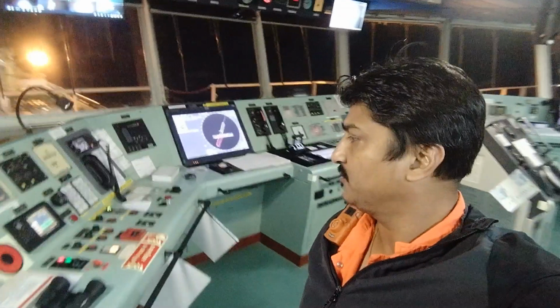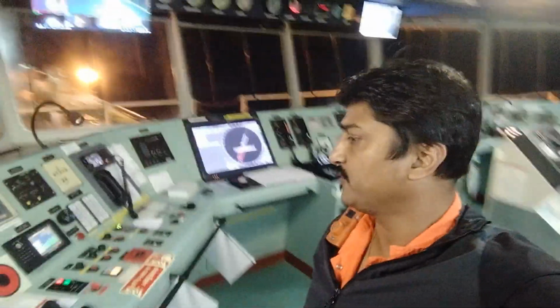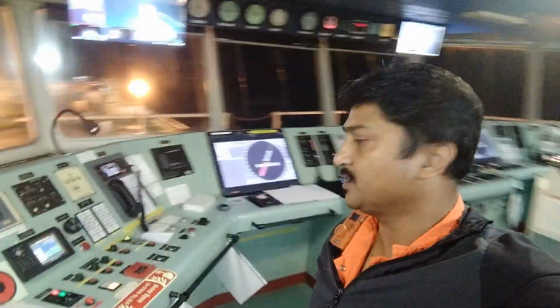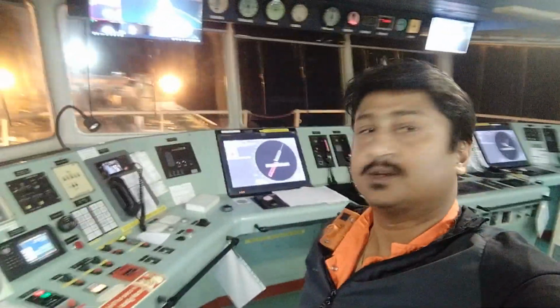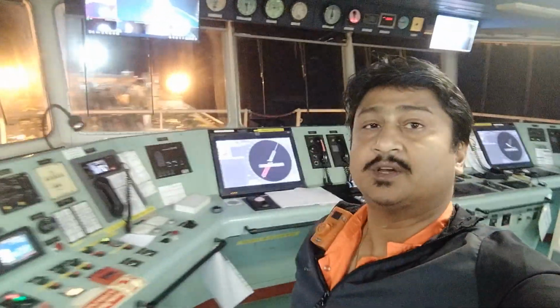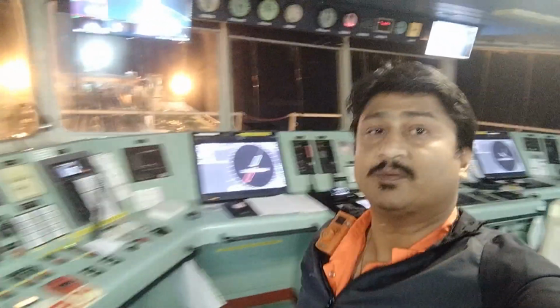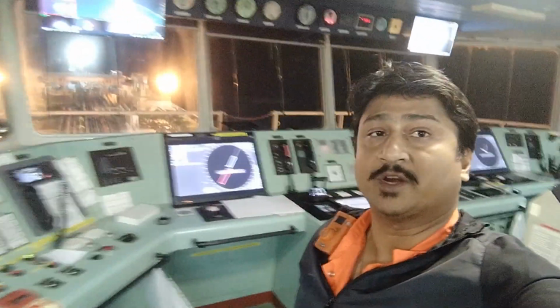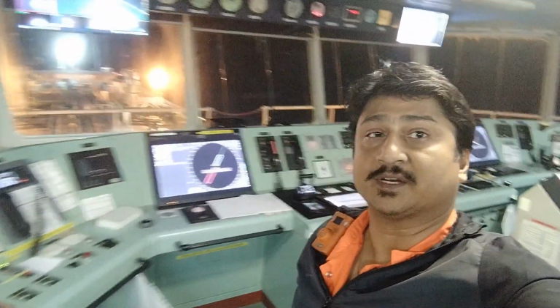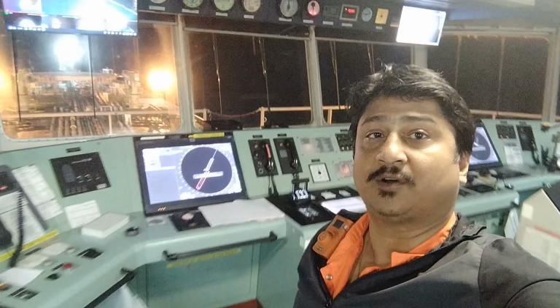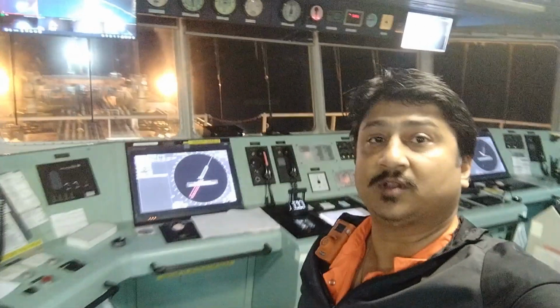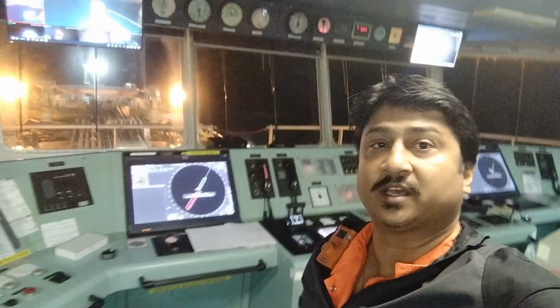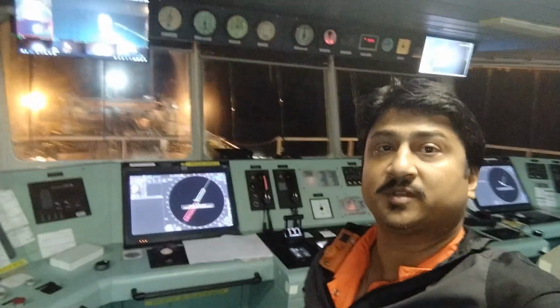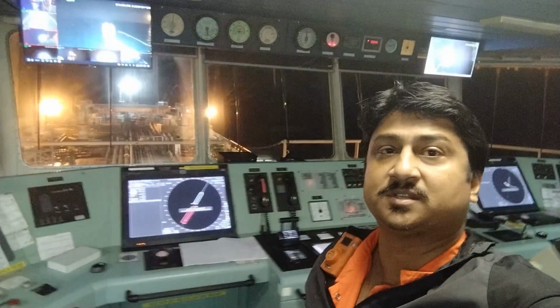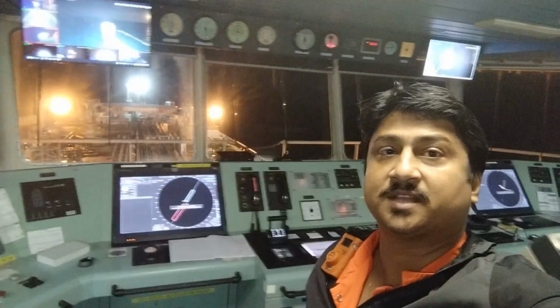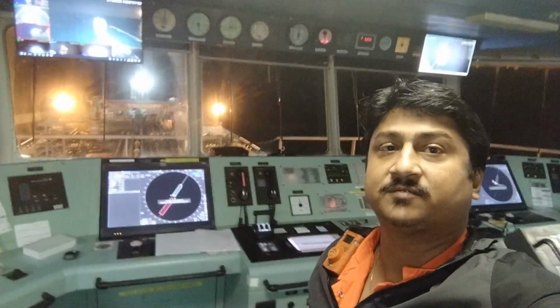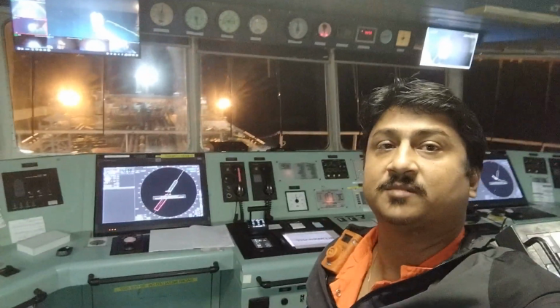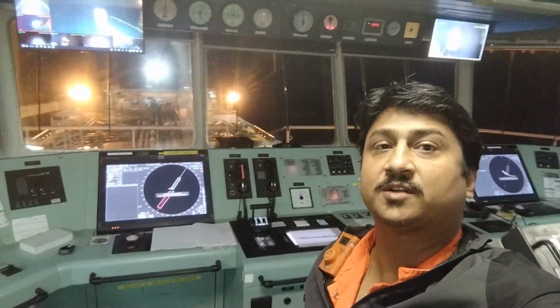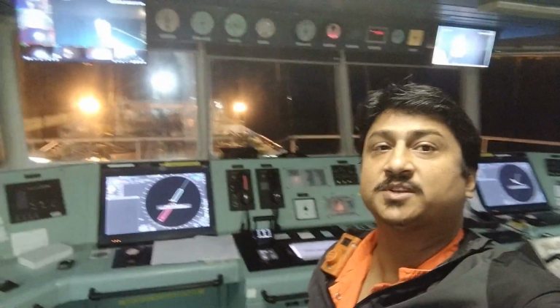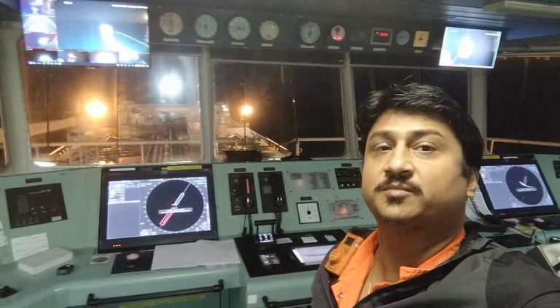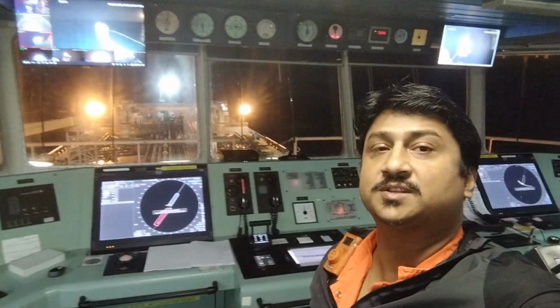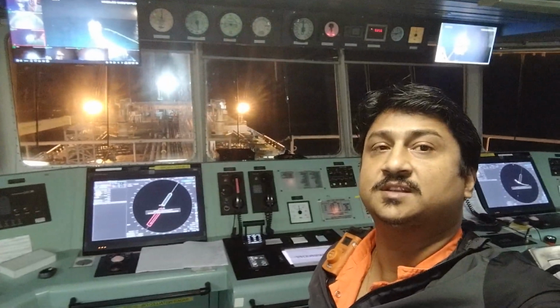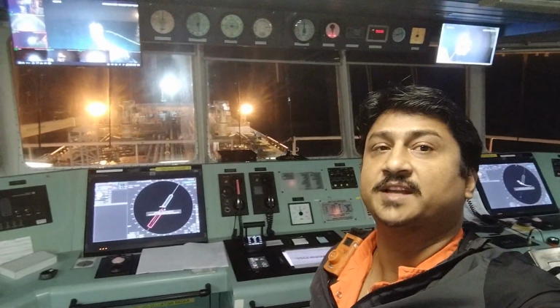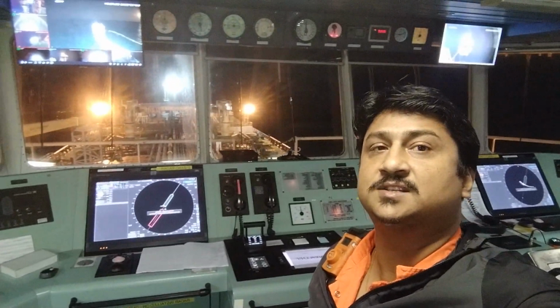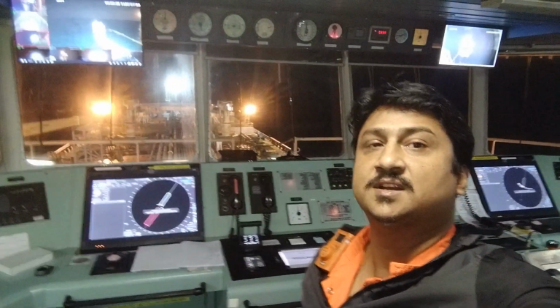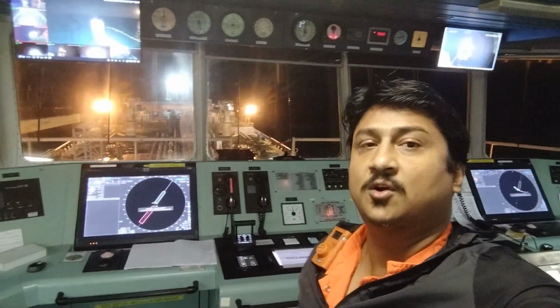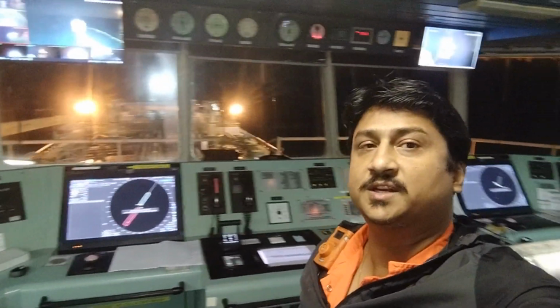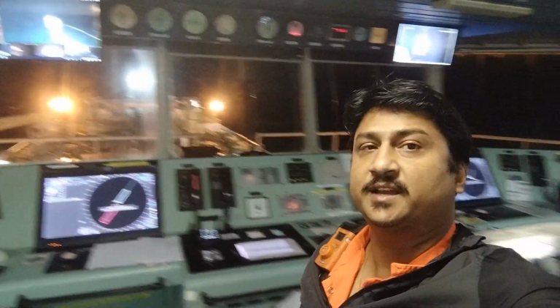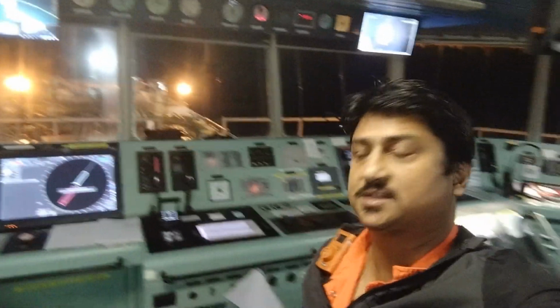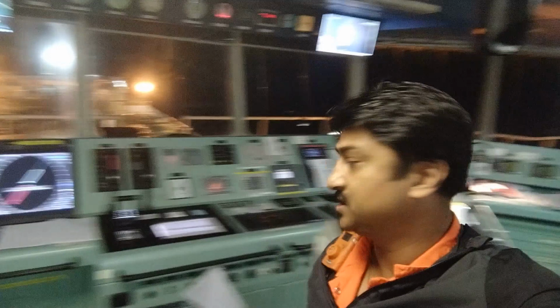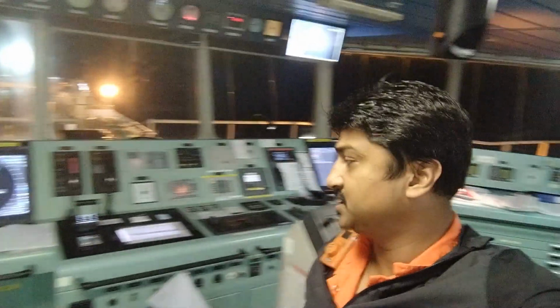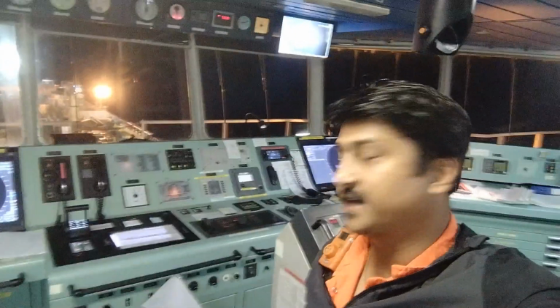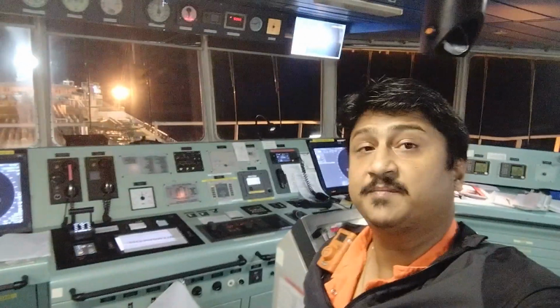From here we monitor all the equipment. That's the front part of my ship — you can see the lights on the deck since it's night time.